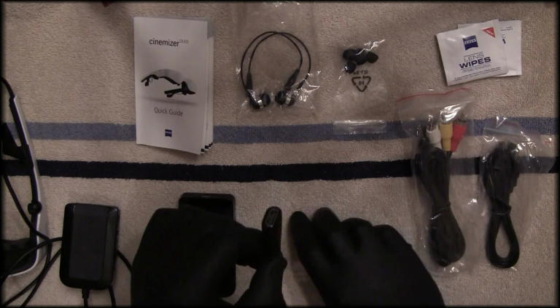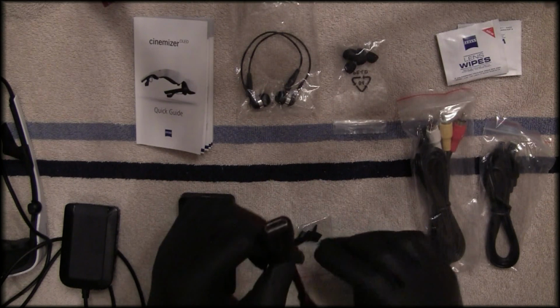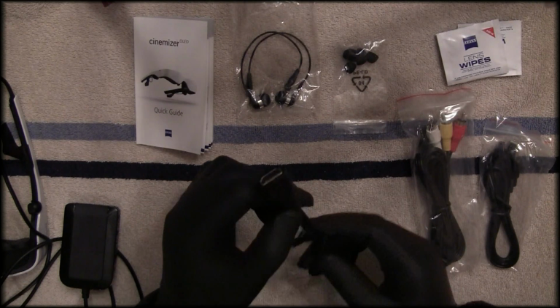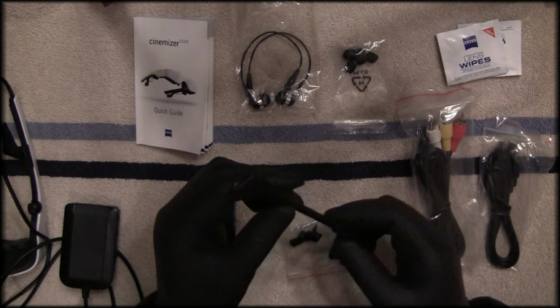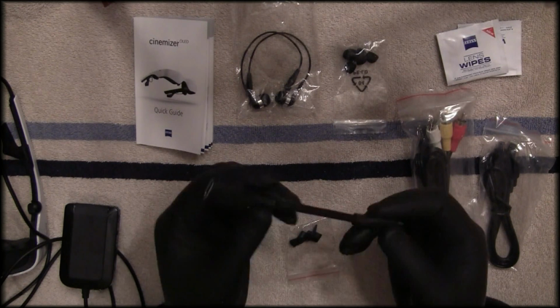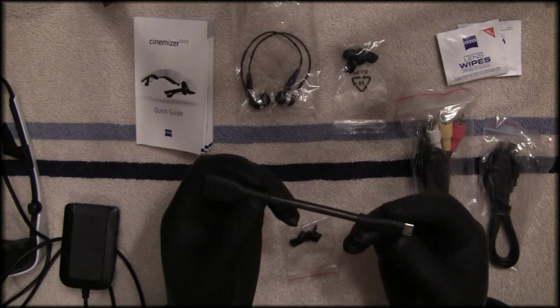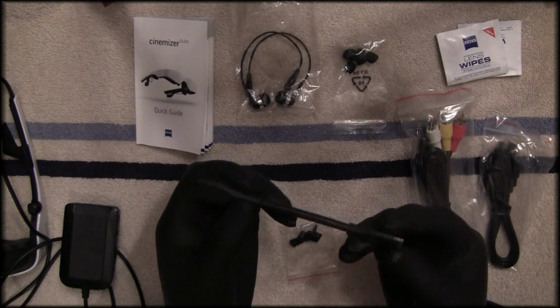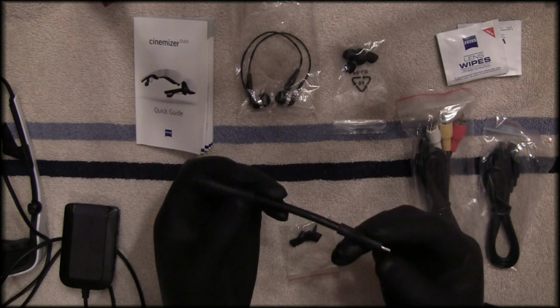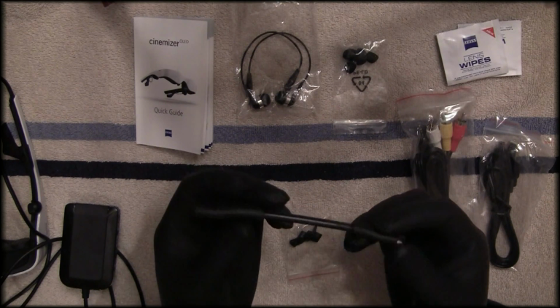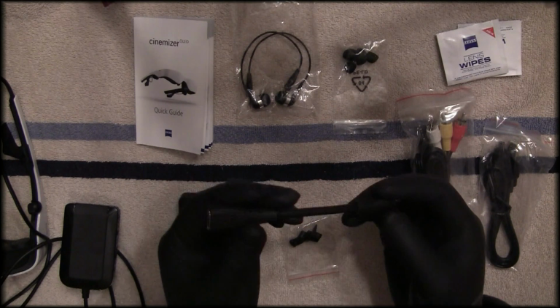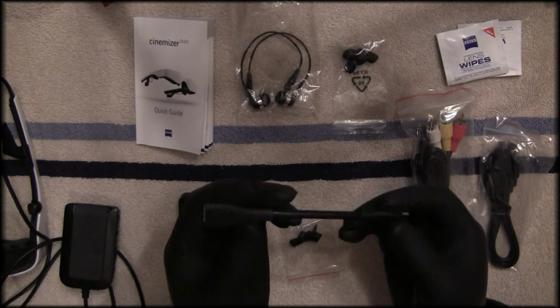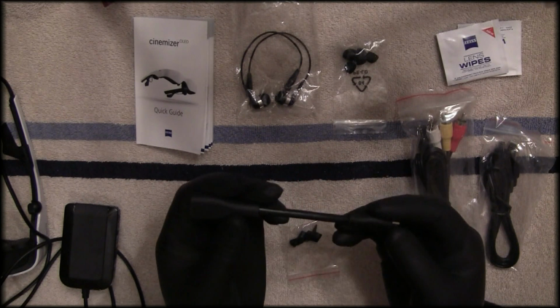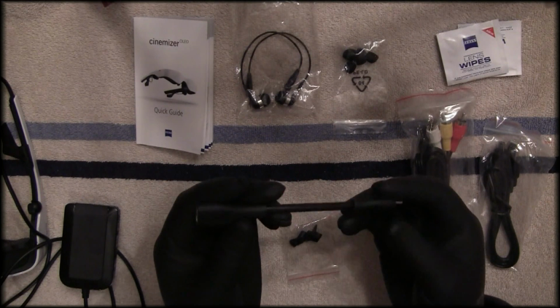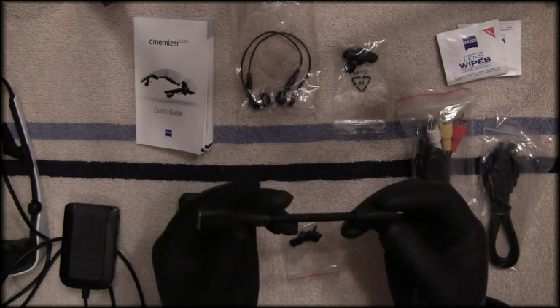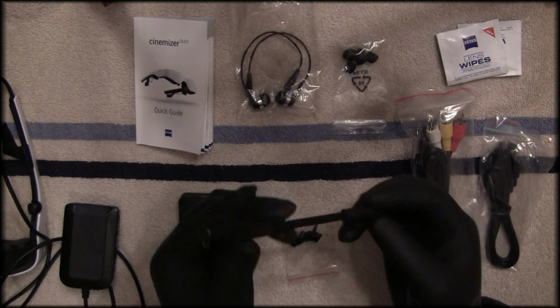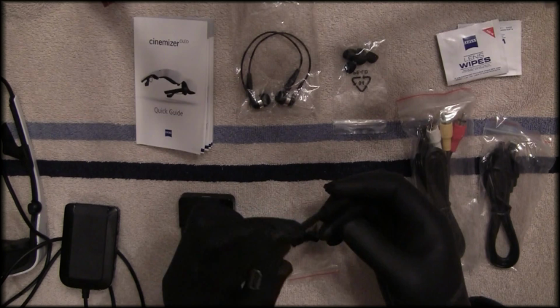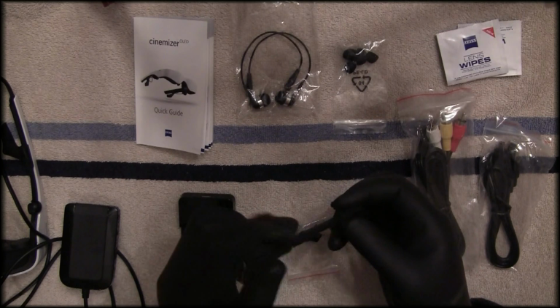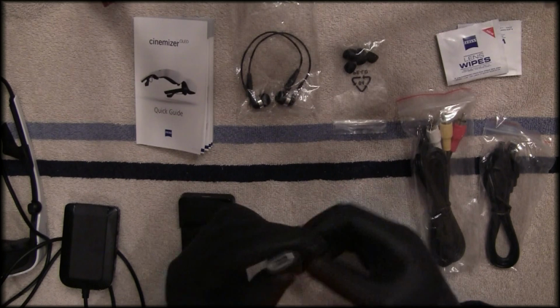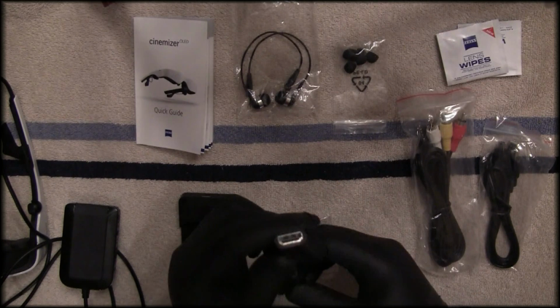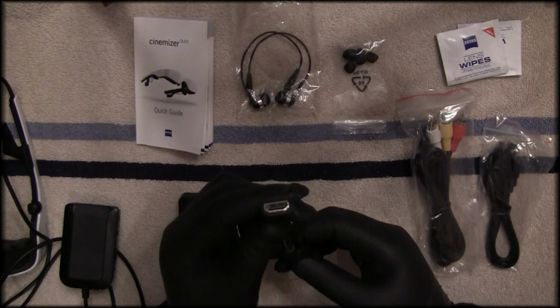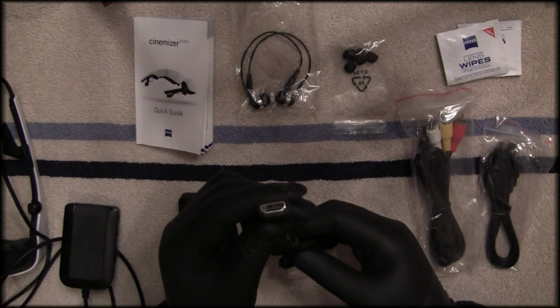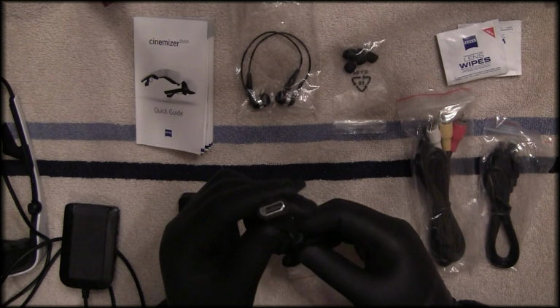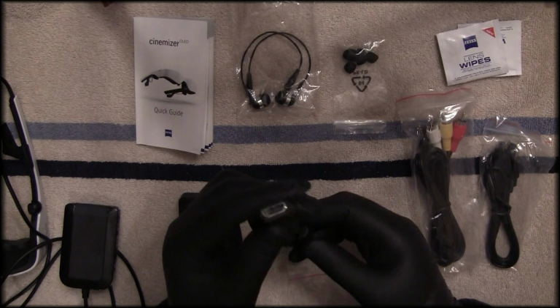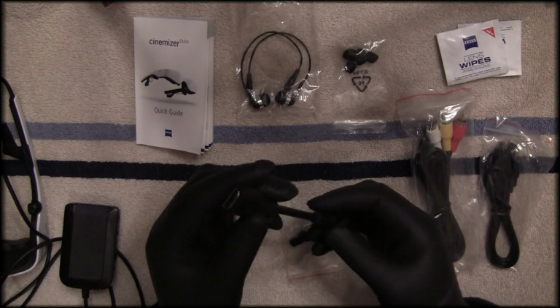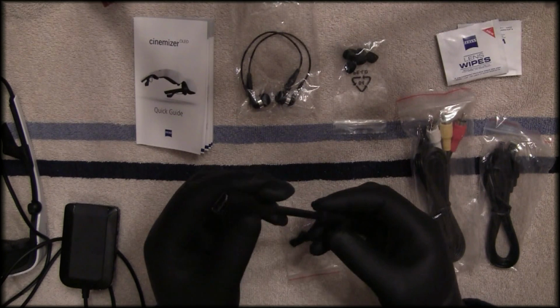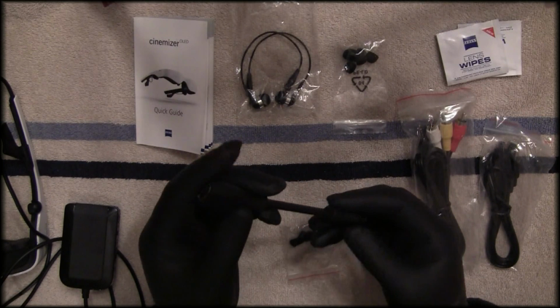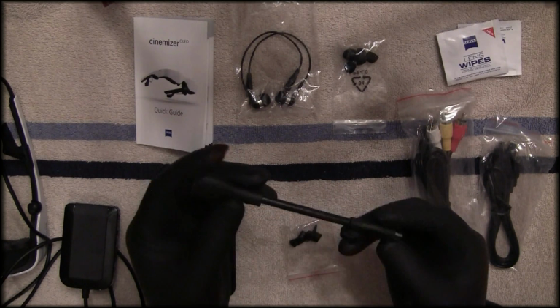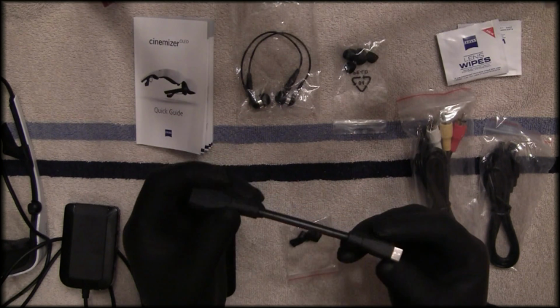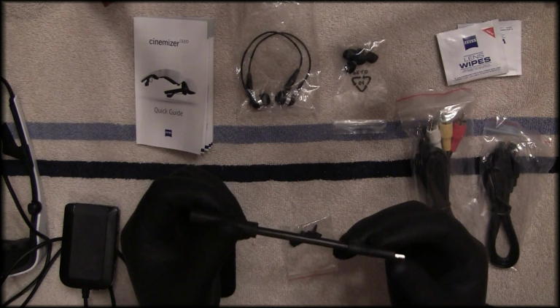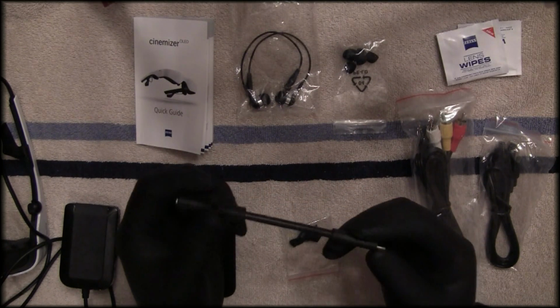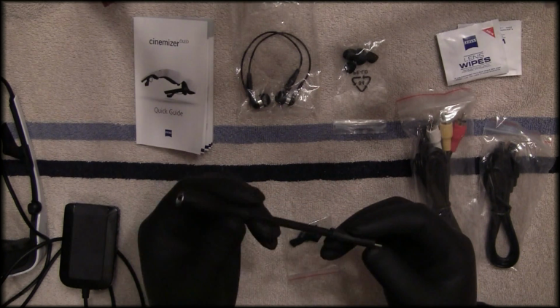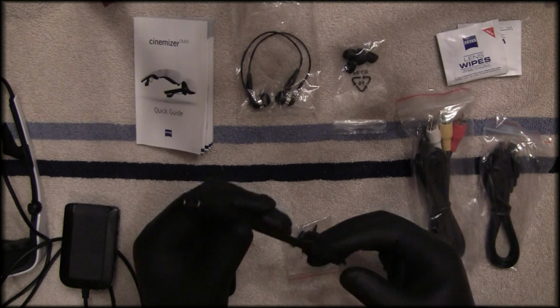The other cable that comes with it — and this is the one I'll be using — is for the HDMI input for the goggles themselves. I'll show you where it gets plugged in.